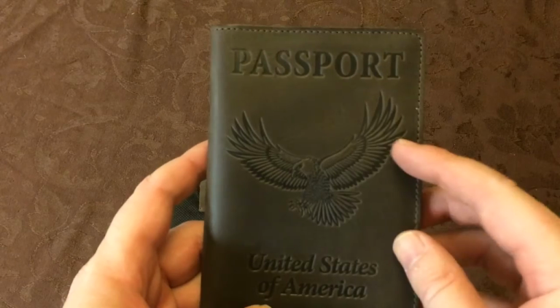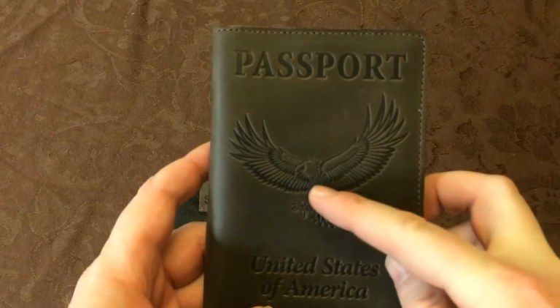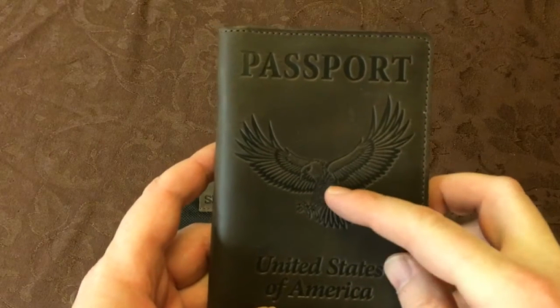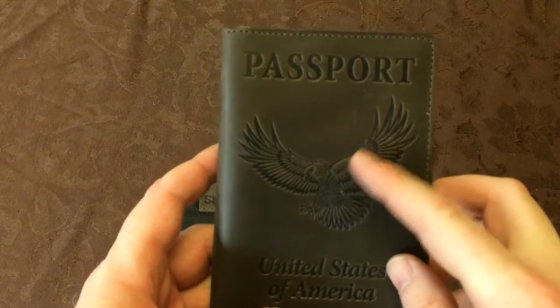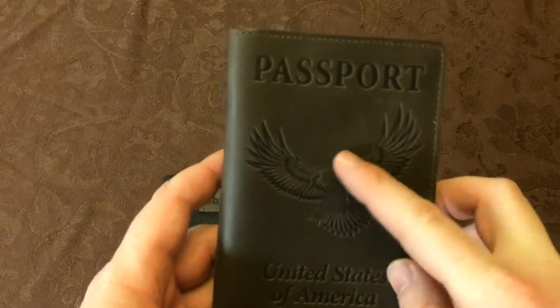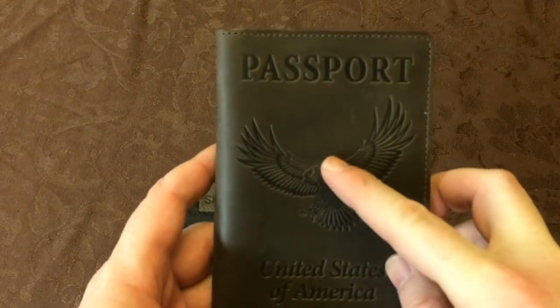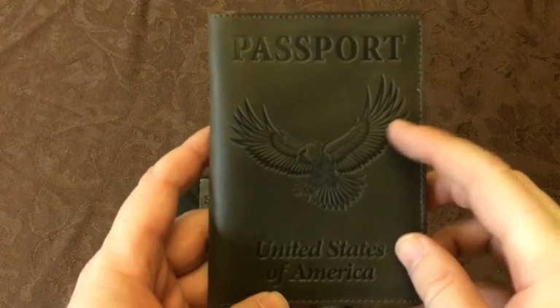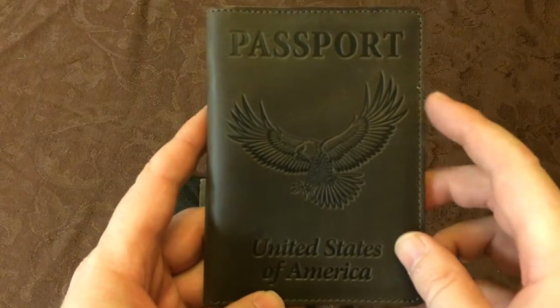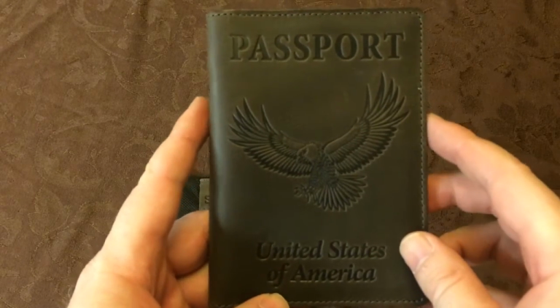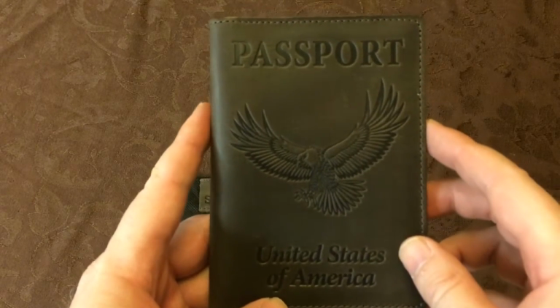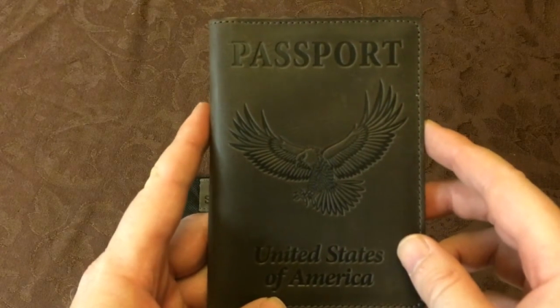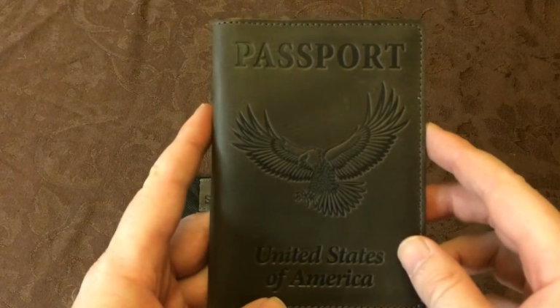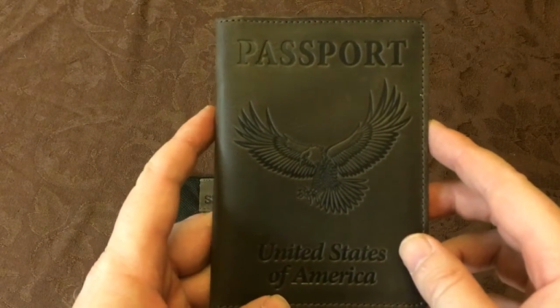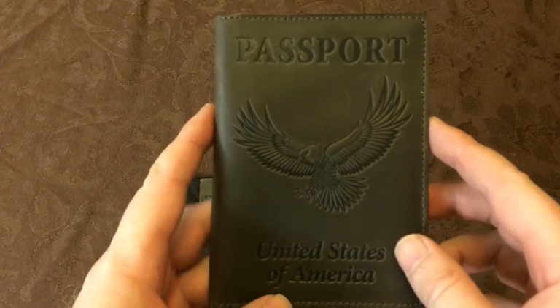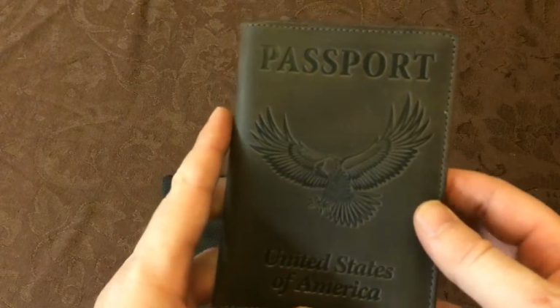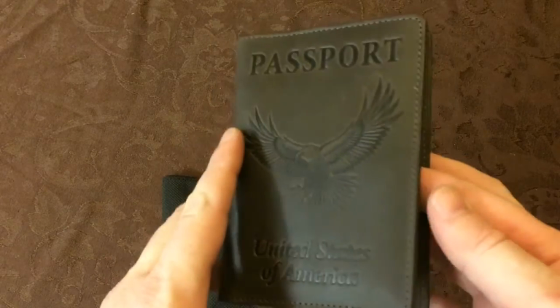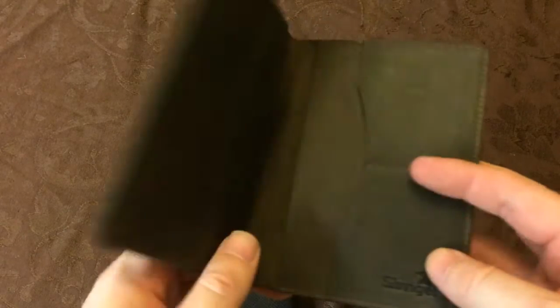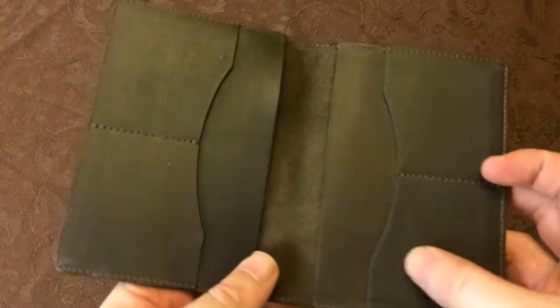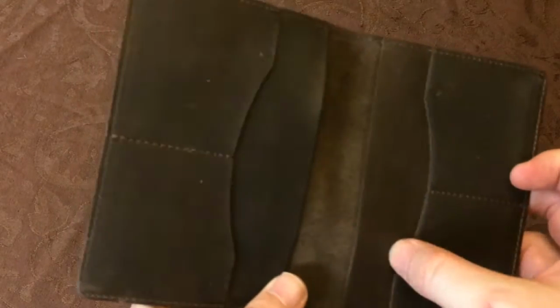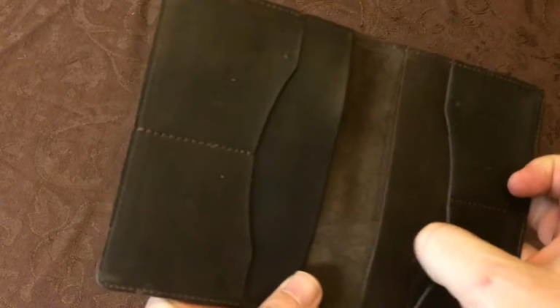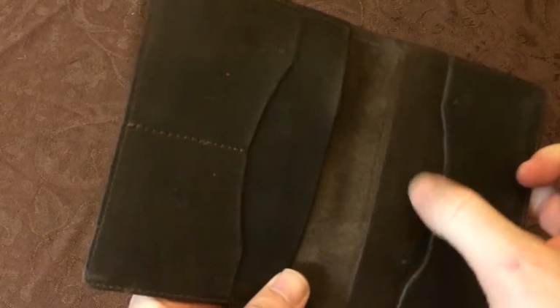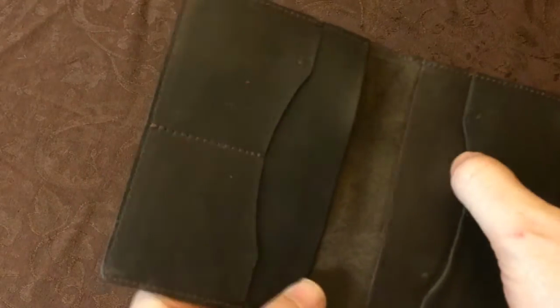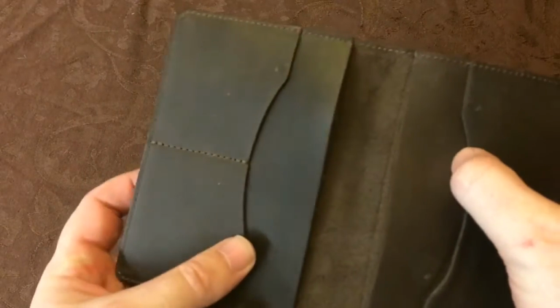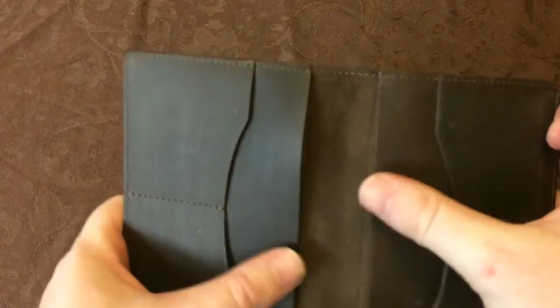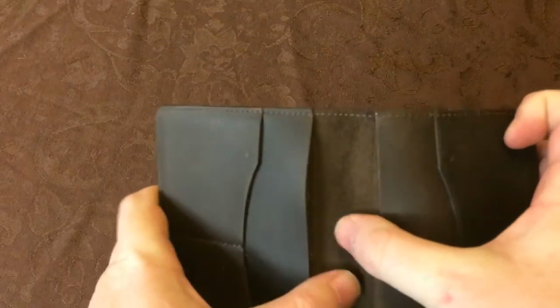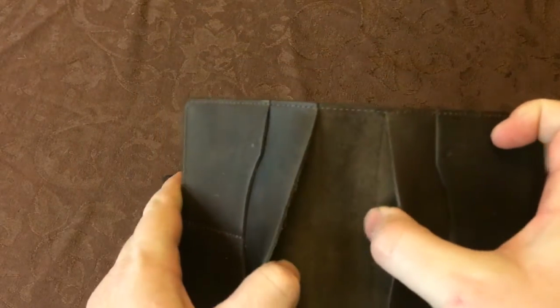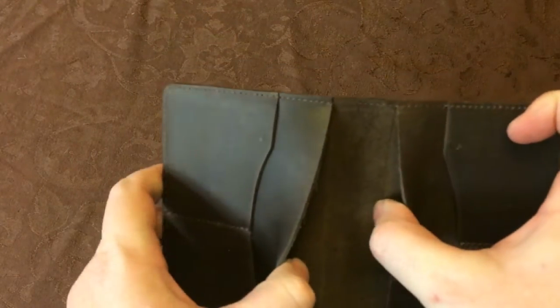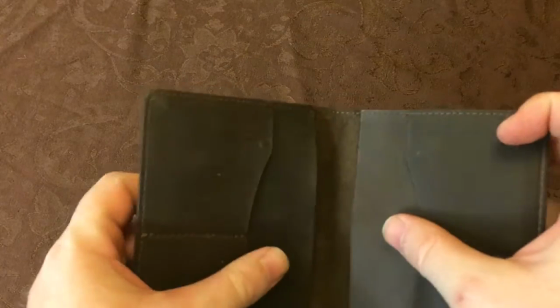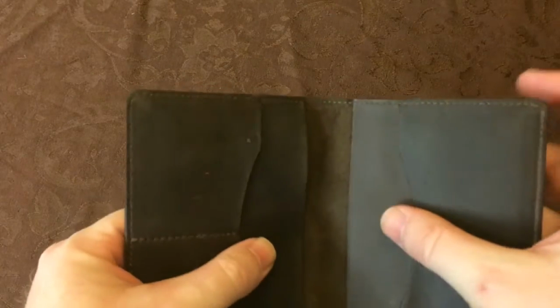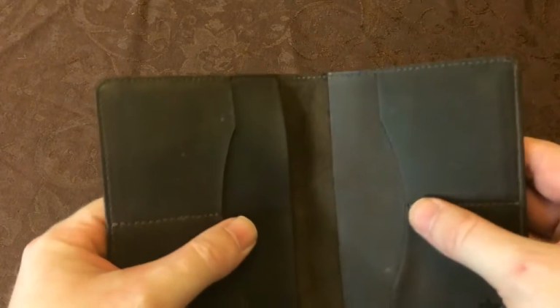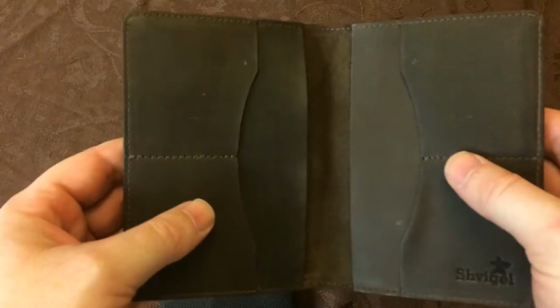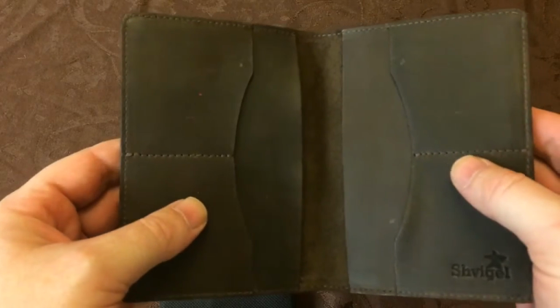This one has an eagle on it. The other one we have just has the regular passport symbol on it. They both look great. Inside you've got card holders on both sides, and they have really deep pockets for your passport.